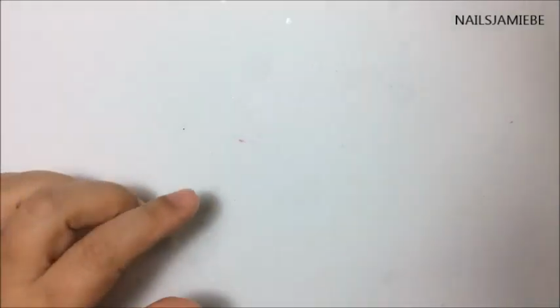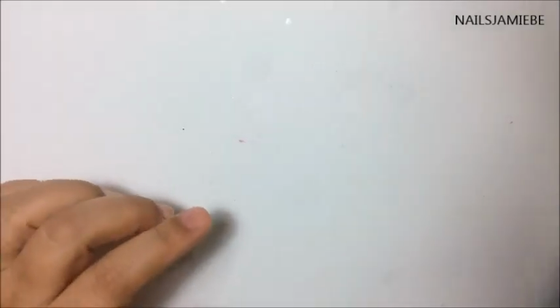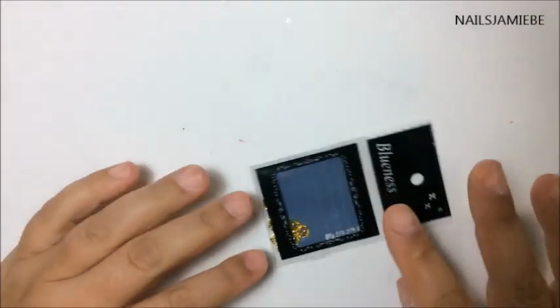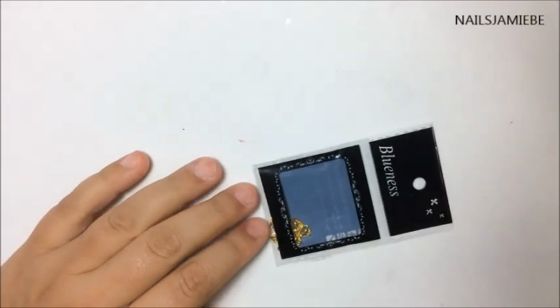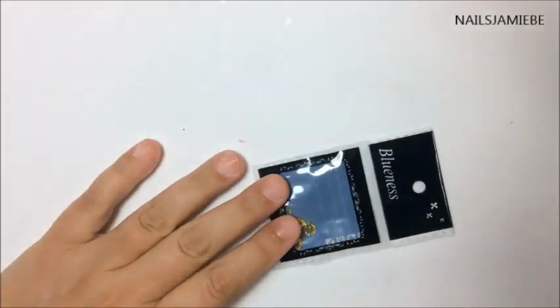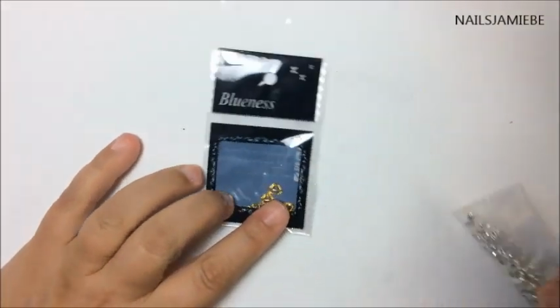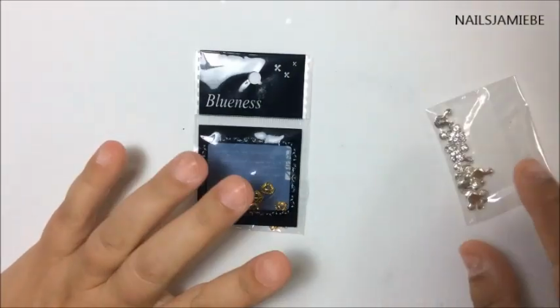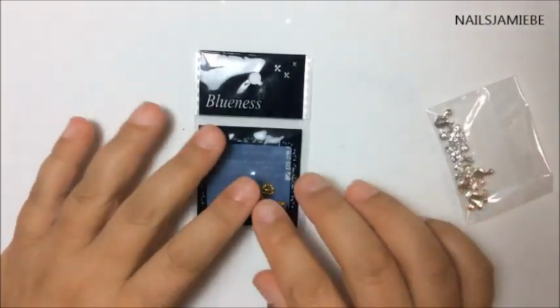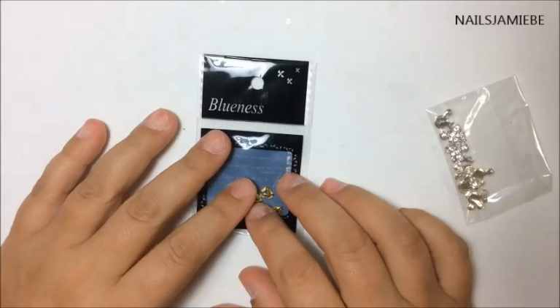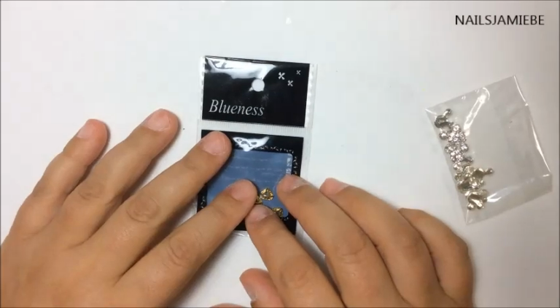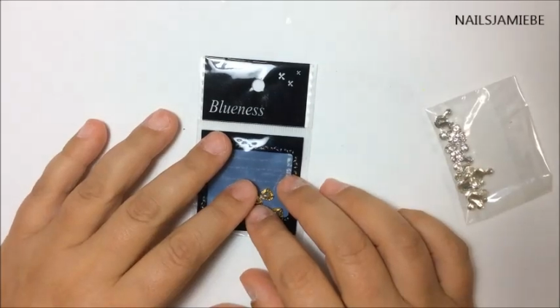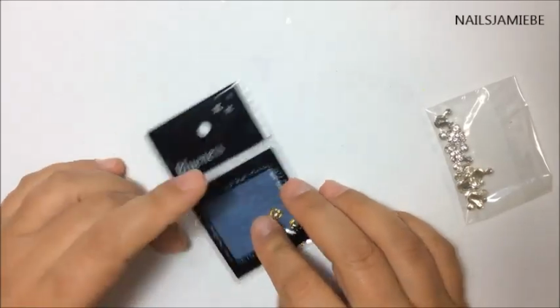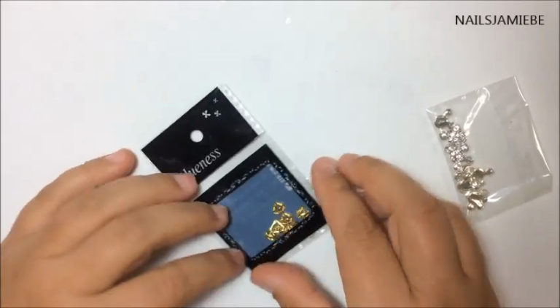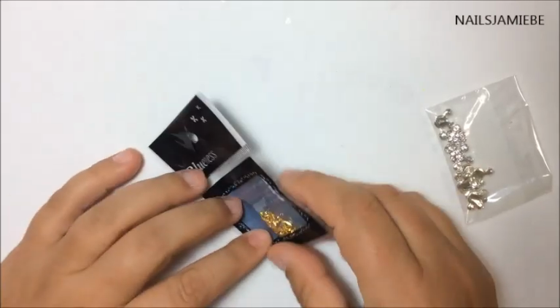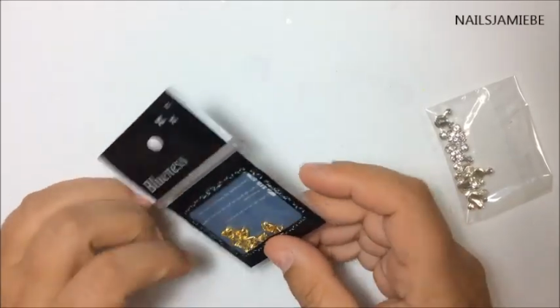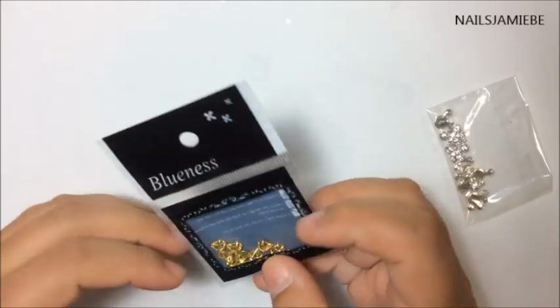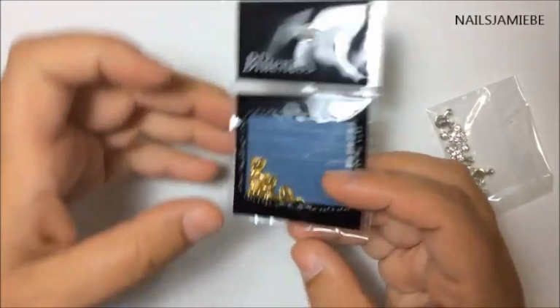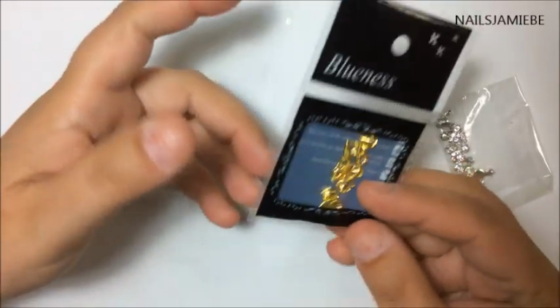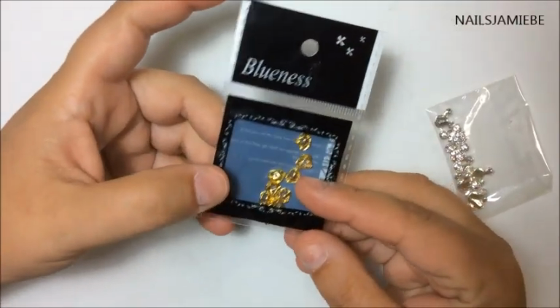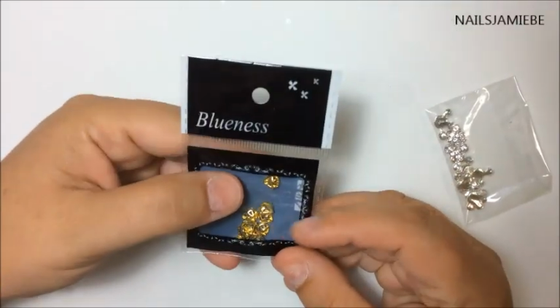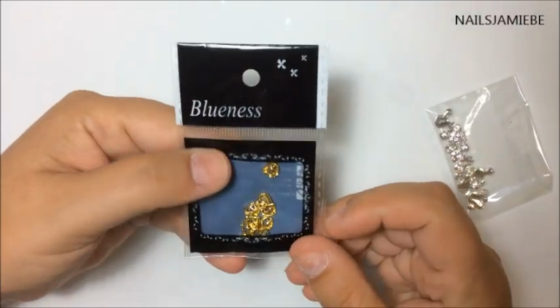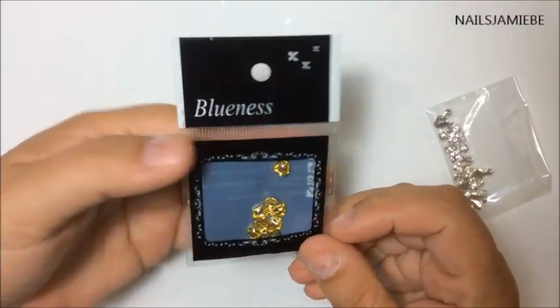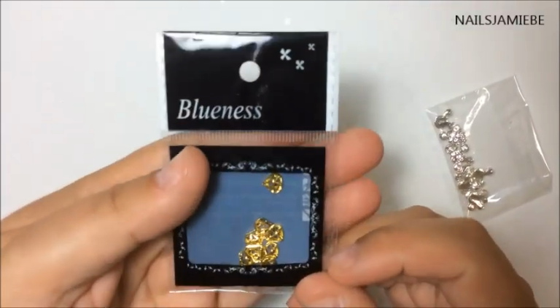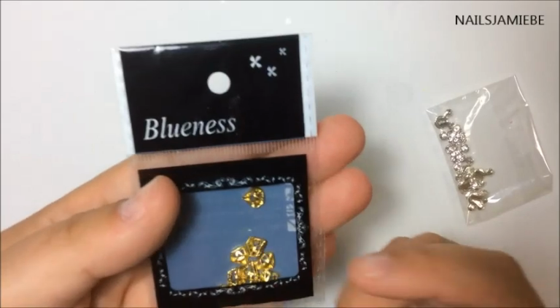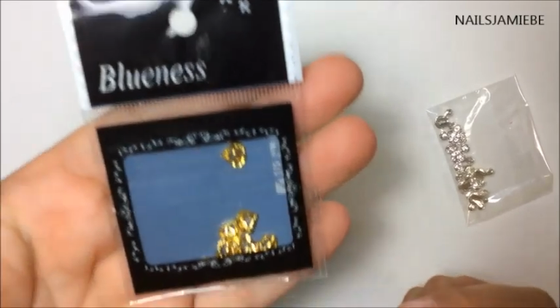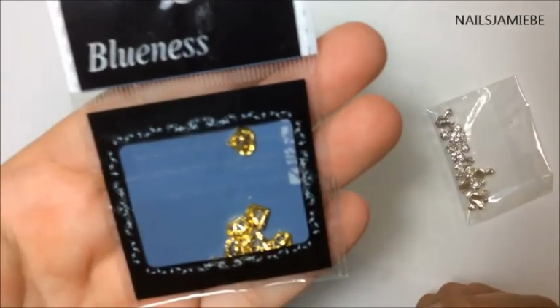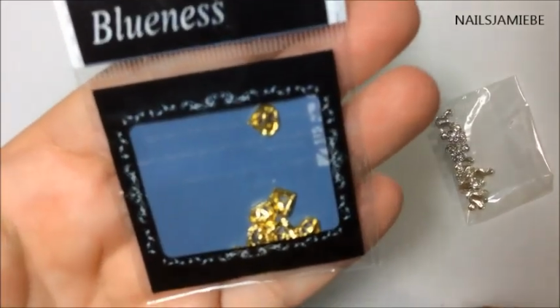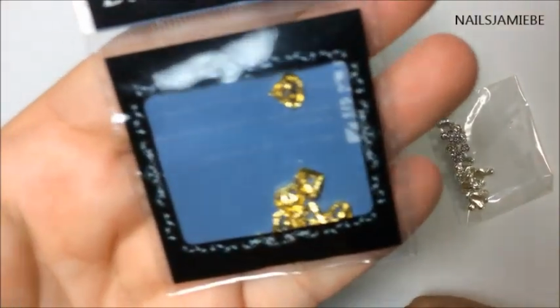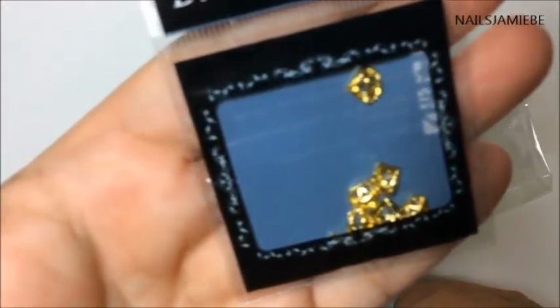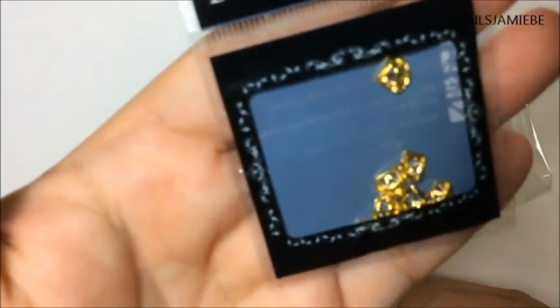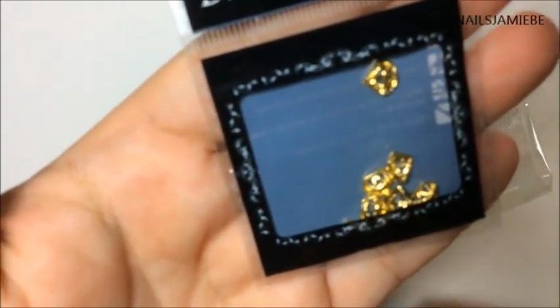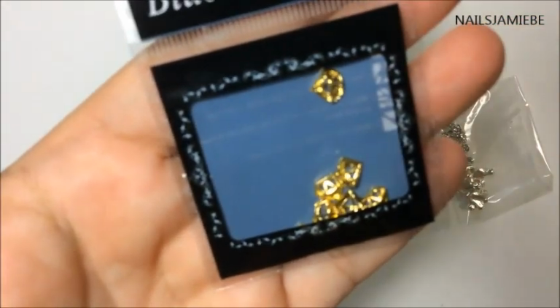So I did get some more alloys — me and alloys, such a bad bad thing. So these are the alloys I got, they're like the diamond shape and they're pretty cool, they're the gold ones.